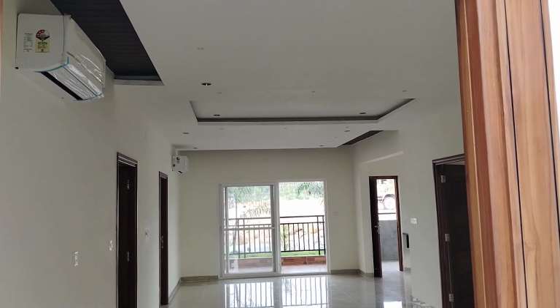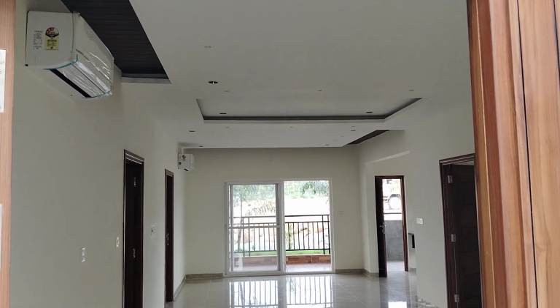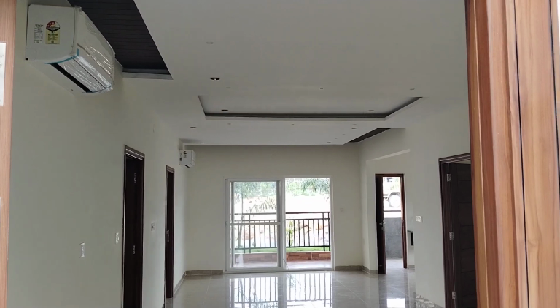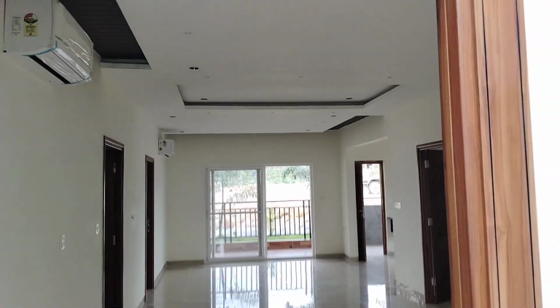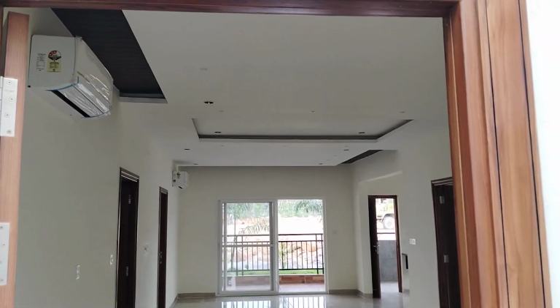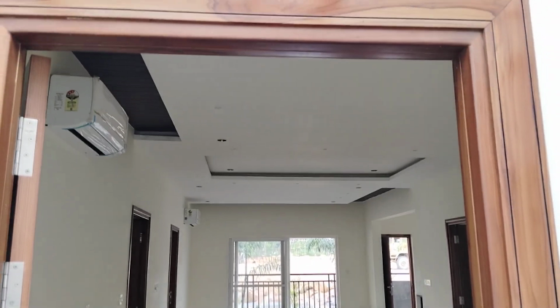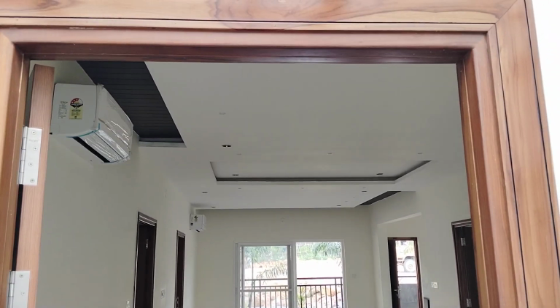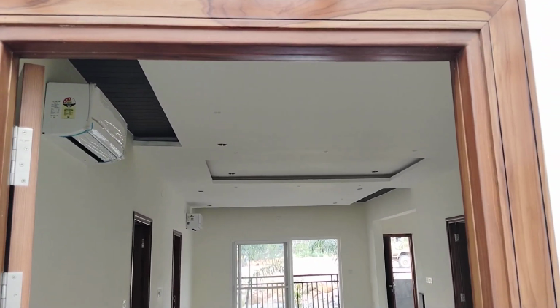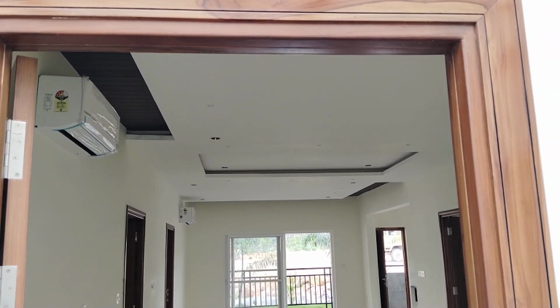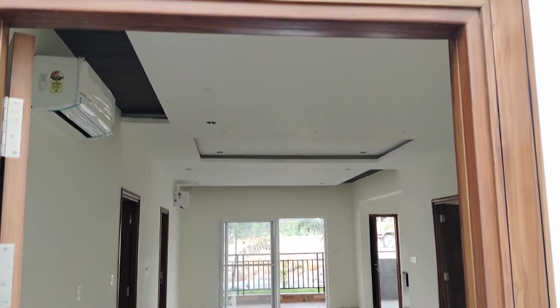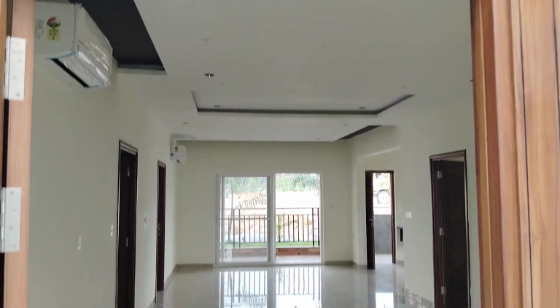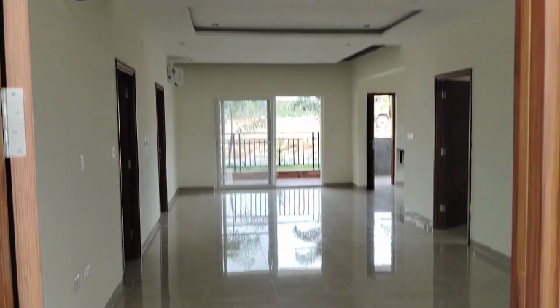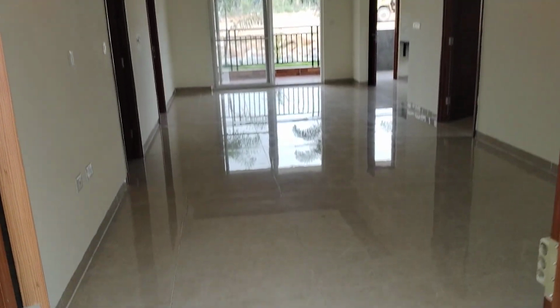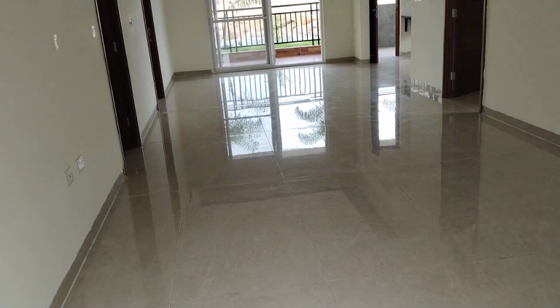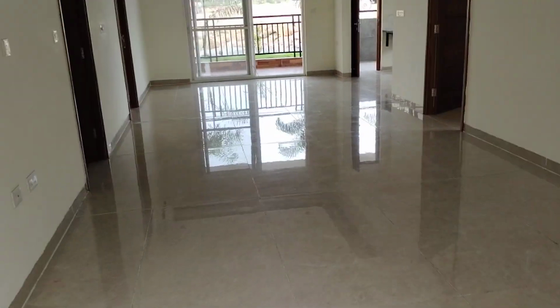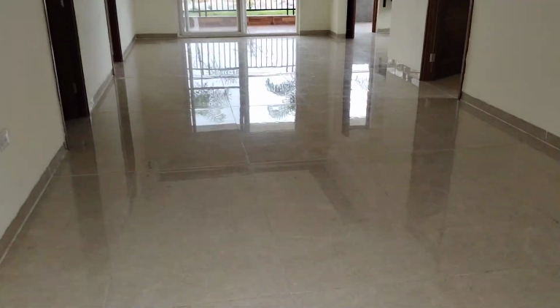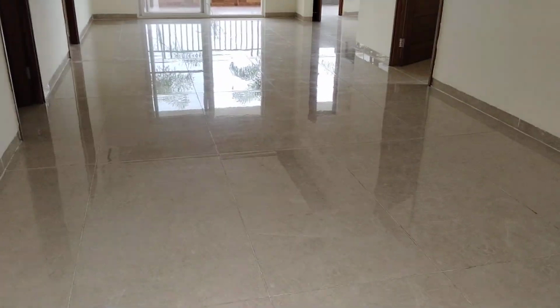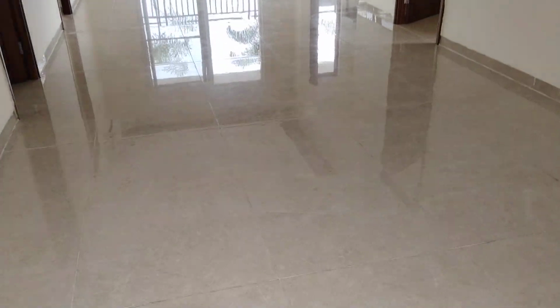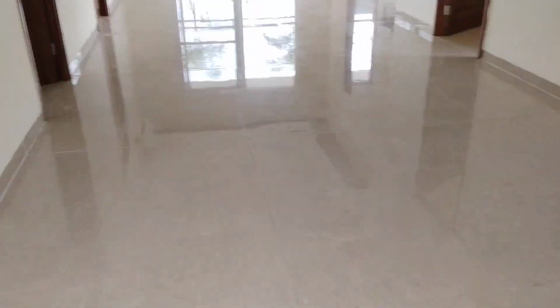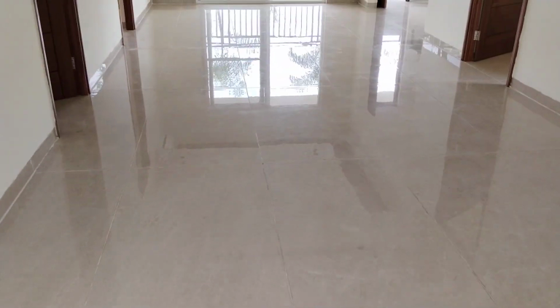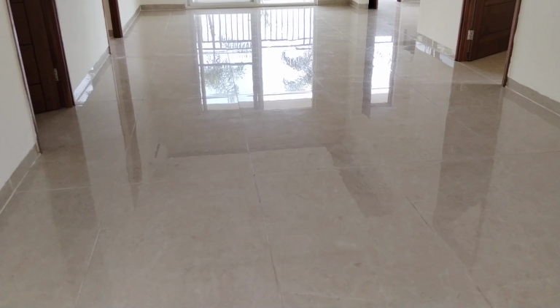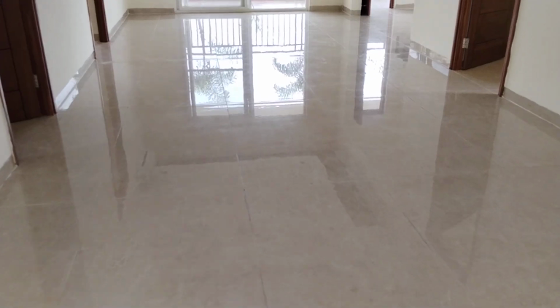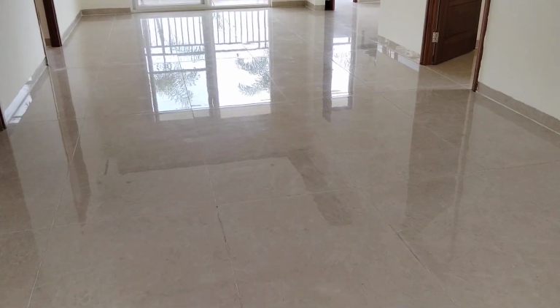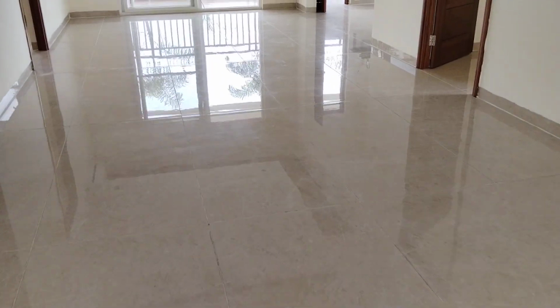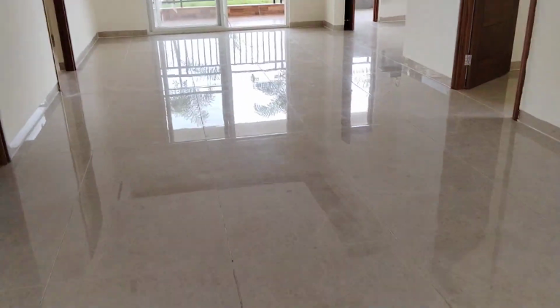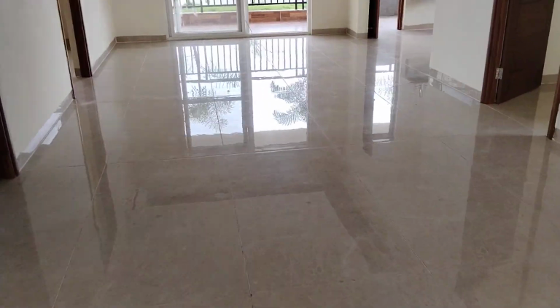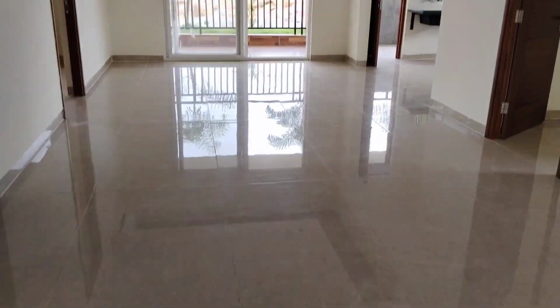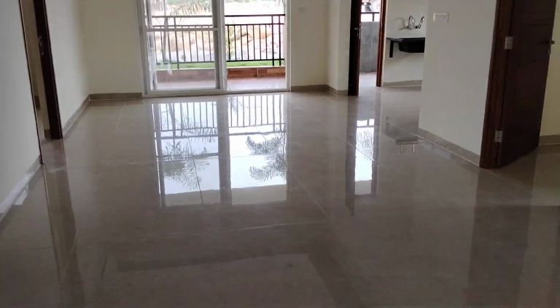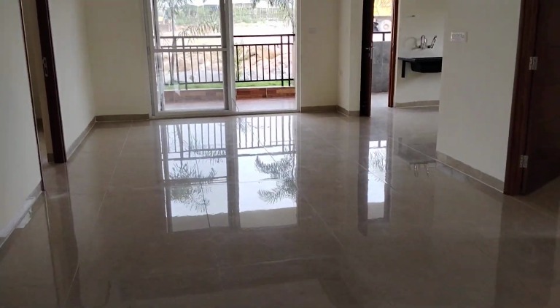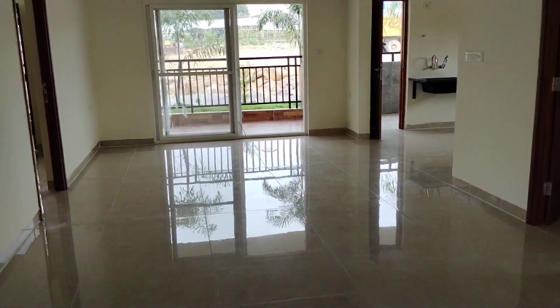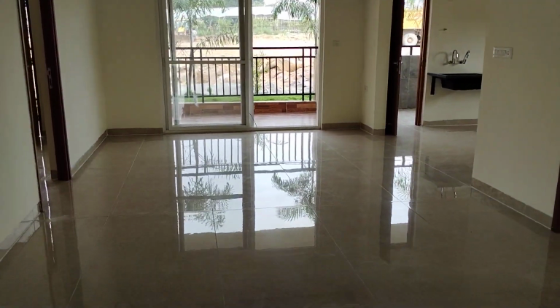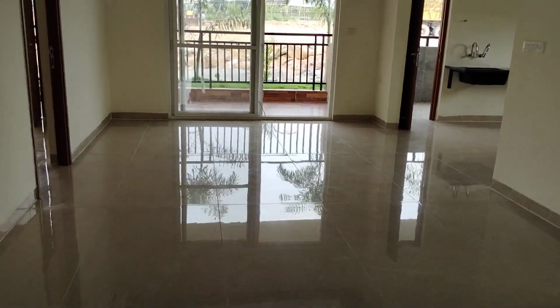This is the east facing flat and here will be the entrance. This is the hall, and now I am moving on to the dining area.